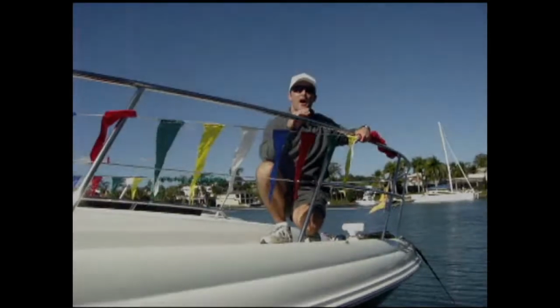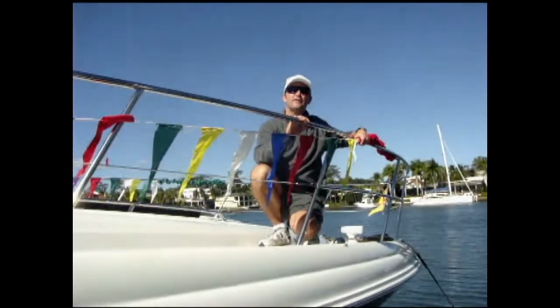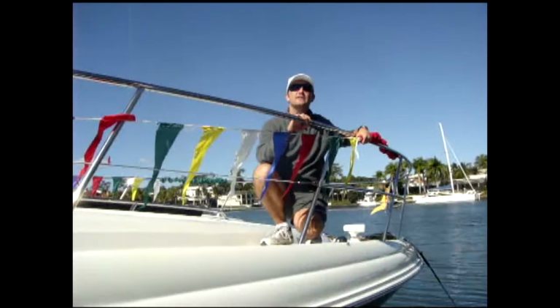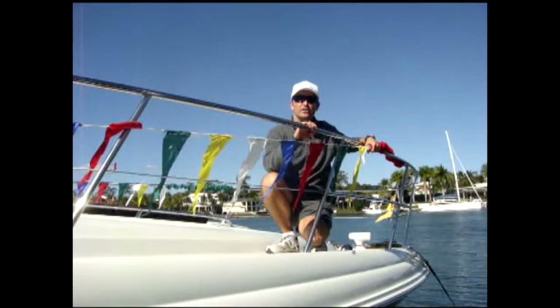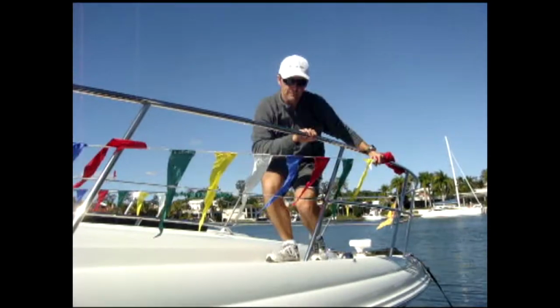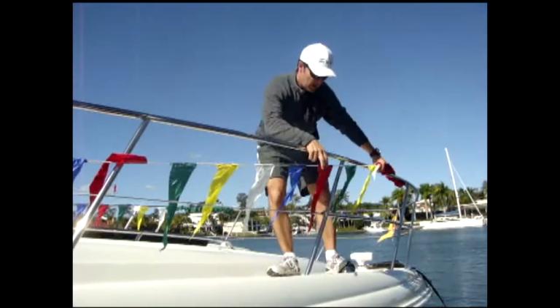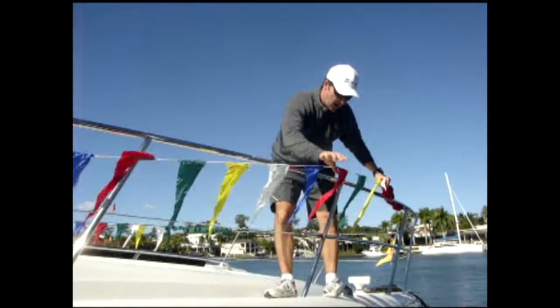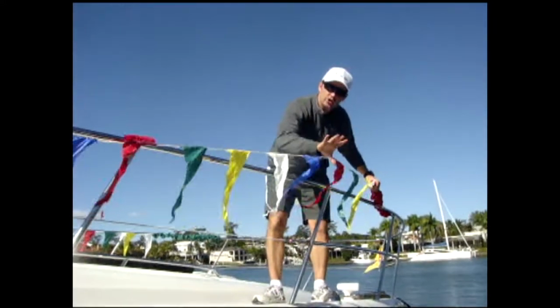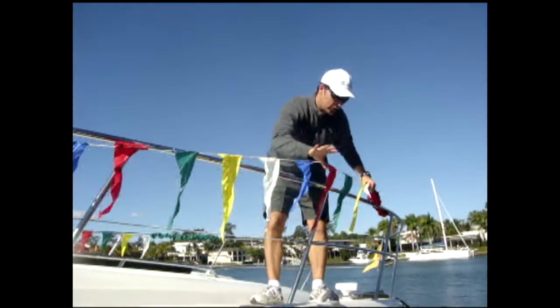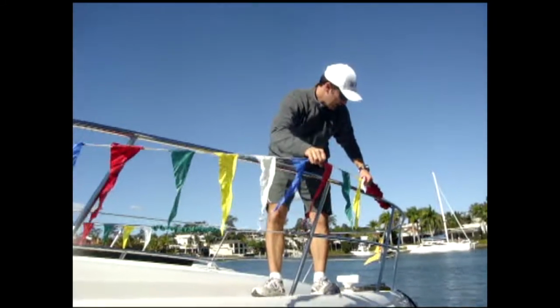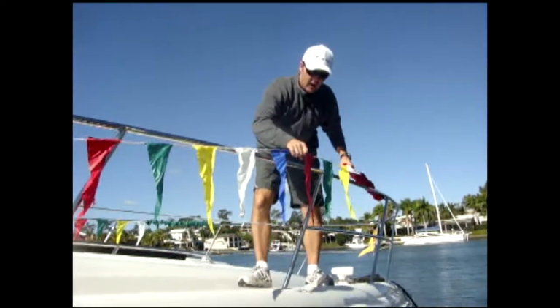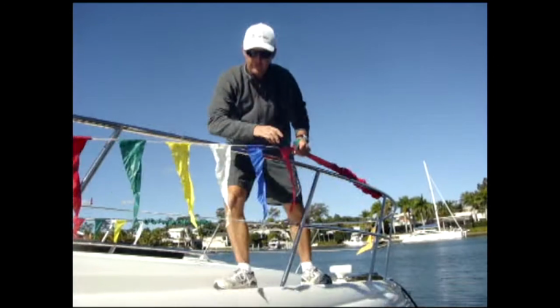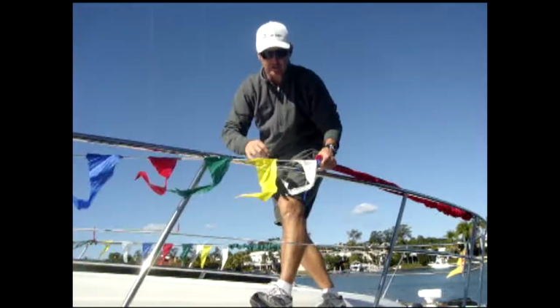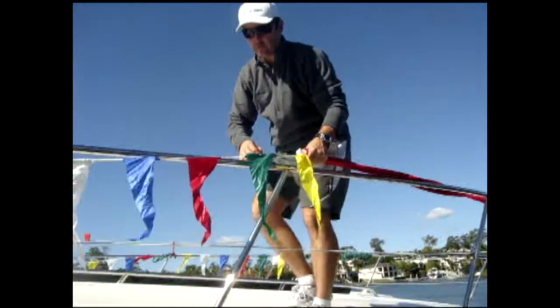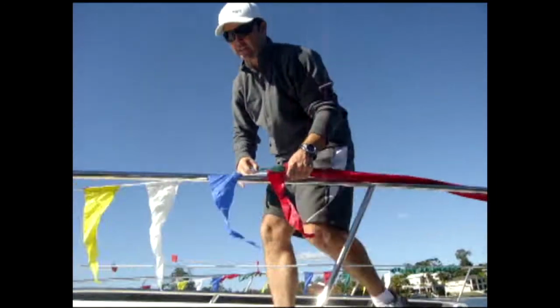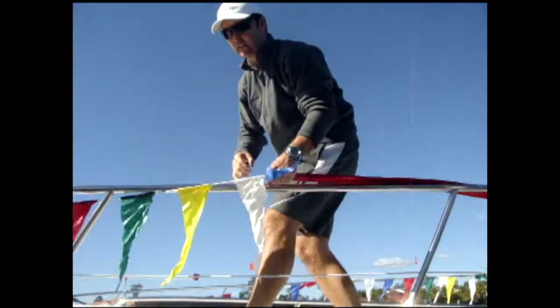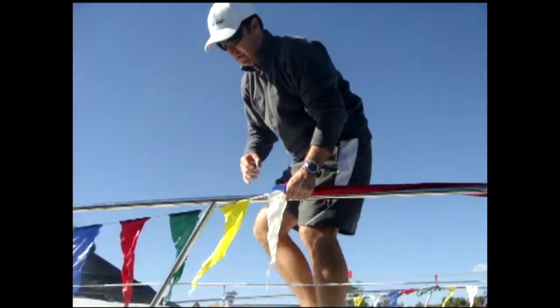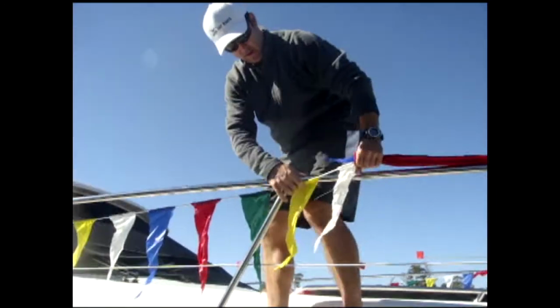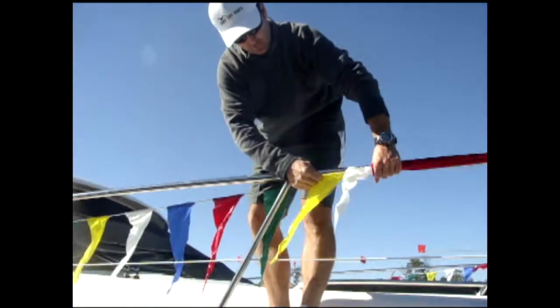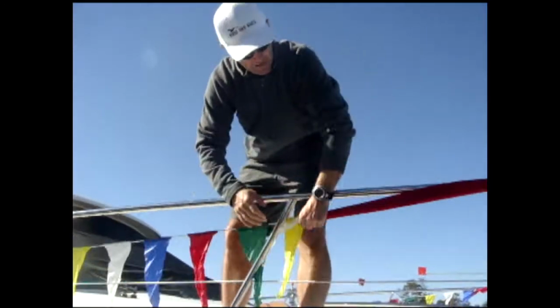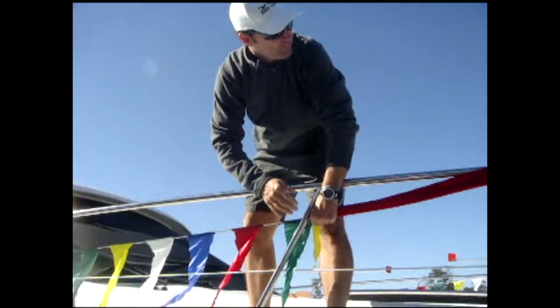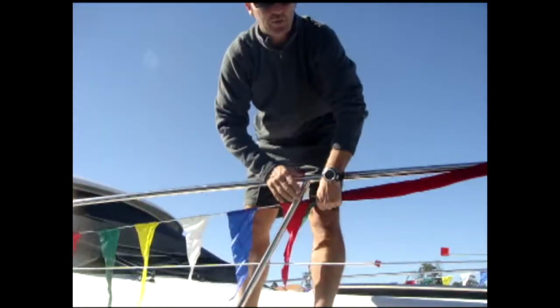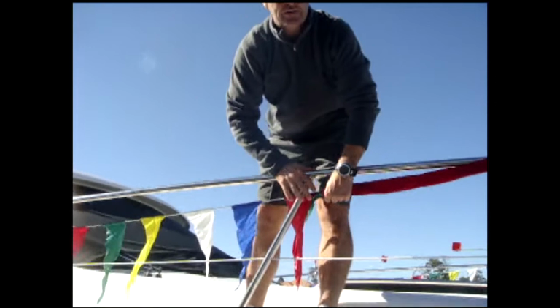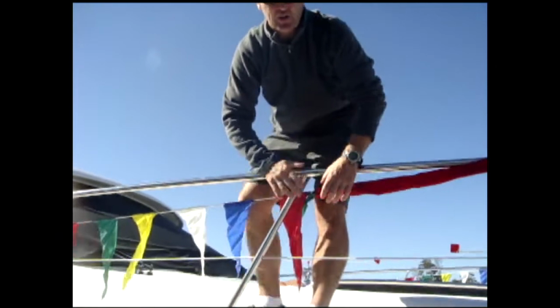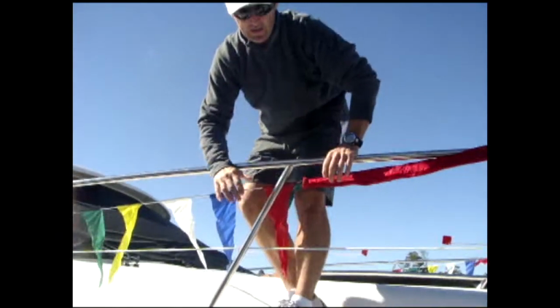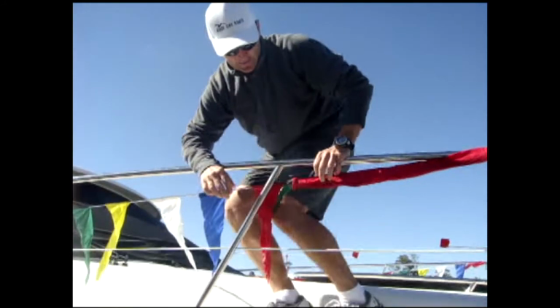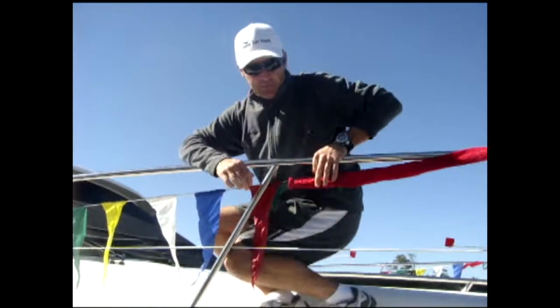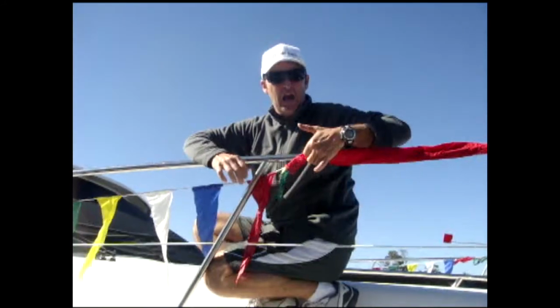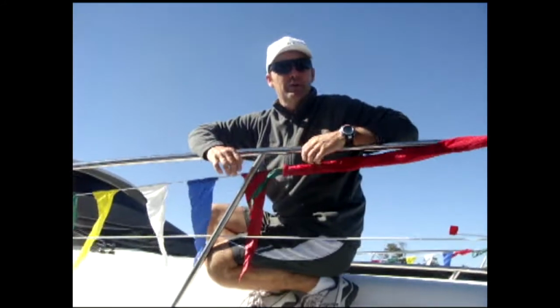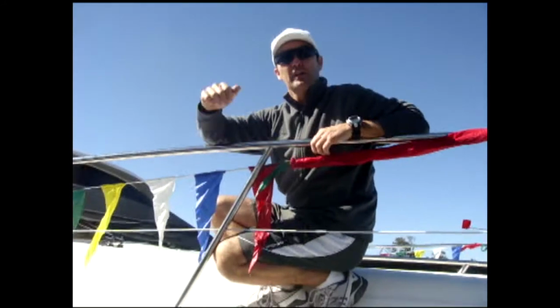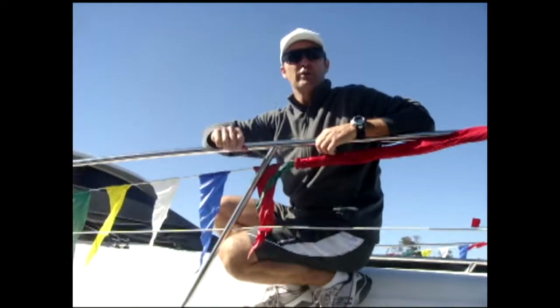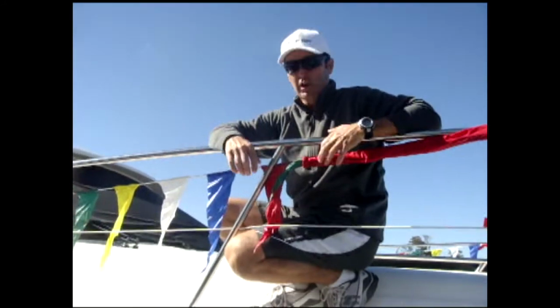Hi, this is the flags in a sock system. On shock cord, when you finish with the flags at the end of the day, you can just roll them up, put them down in the sock and unclip them, stow them down below.